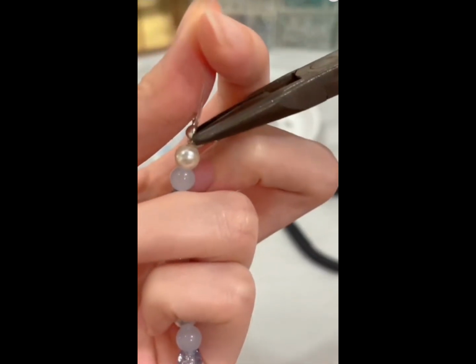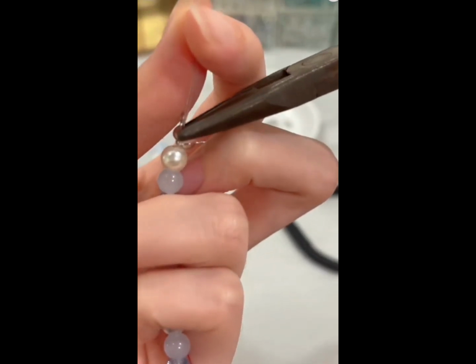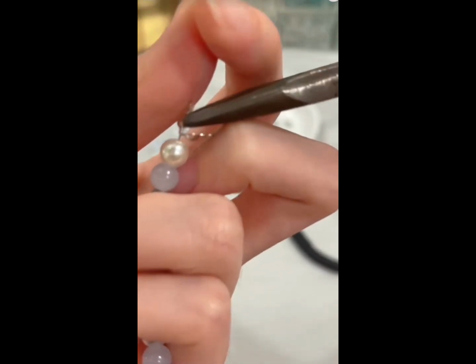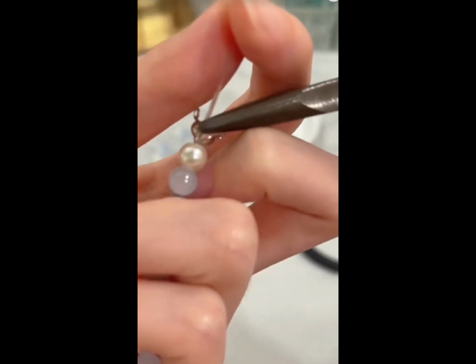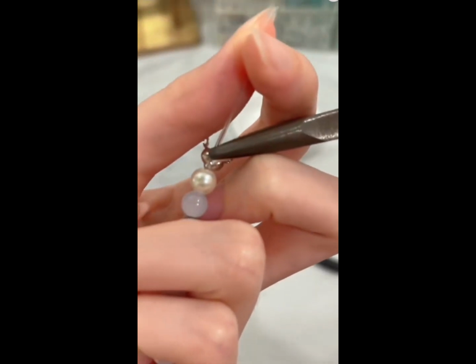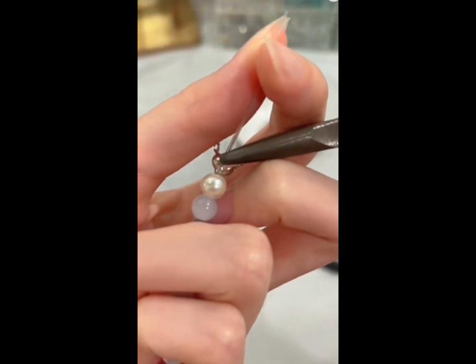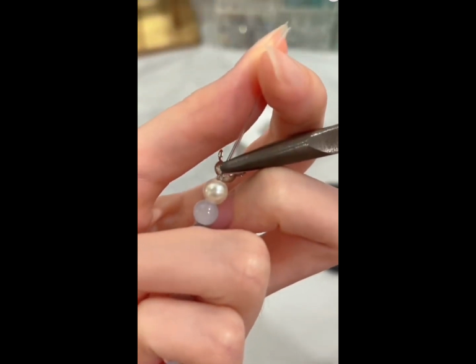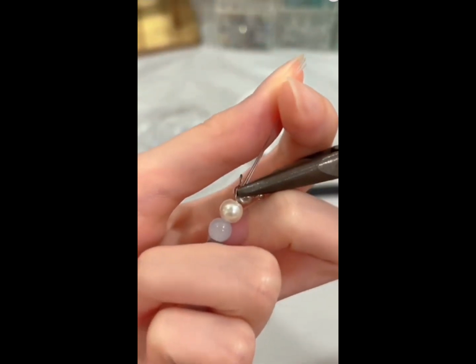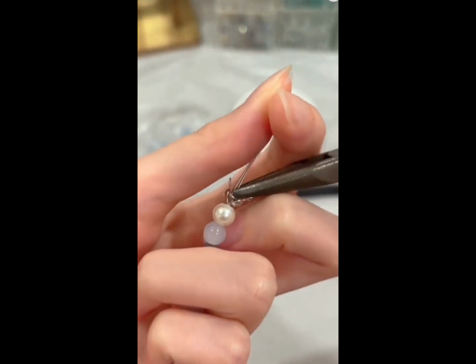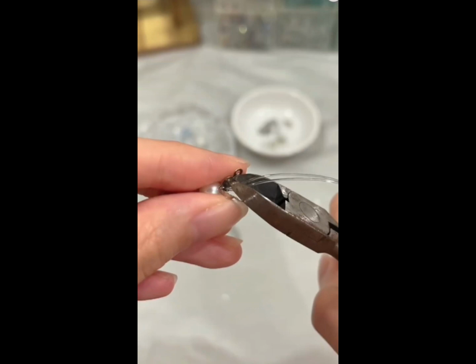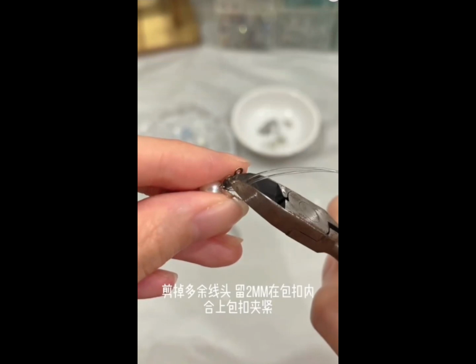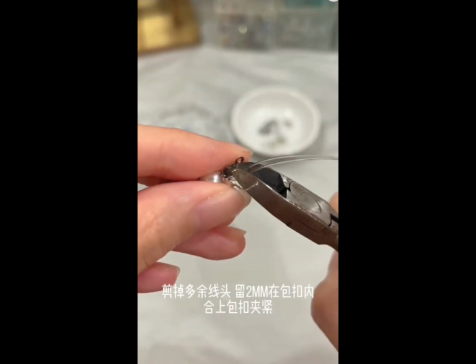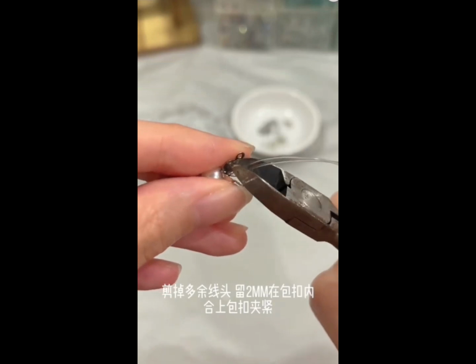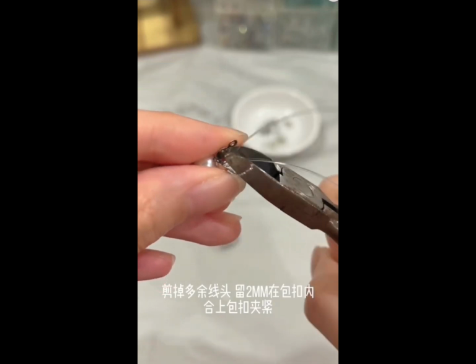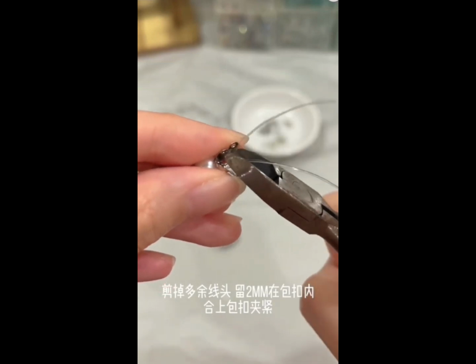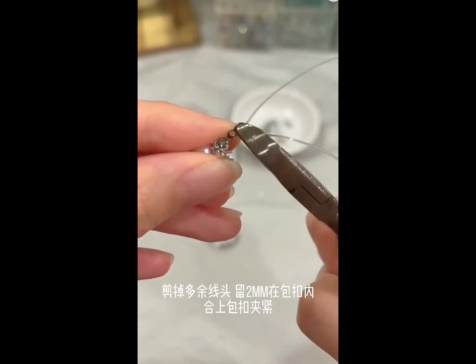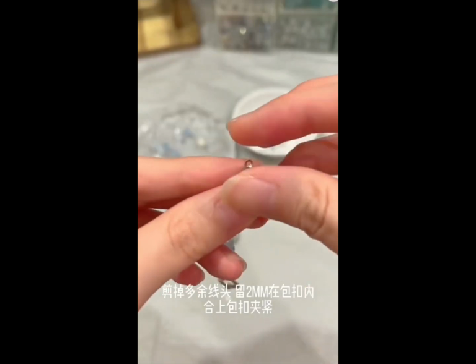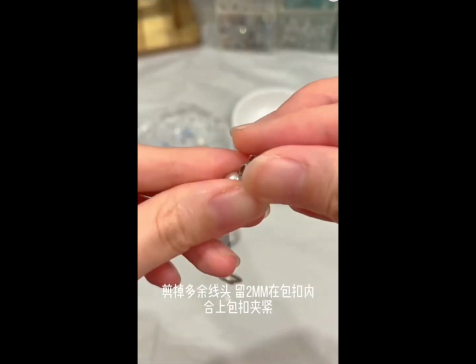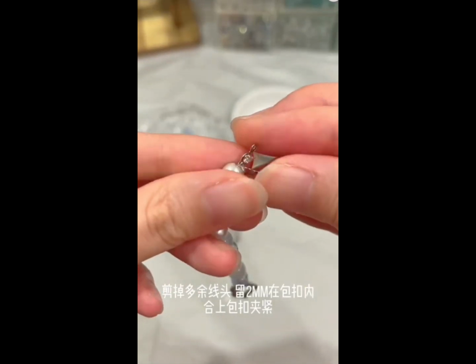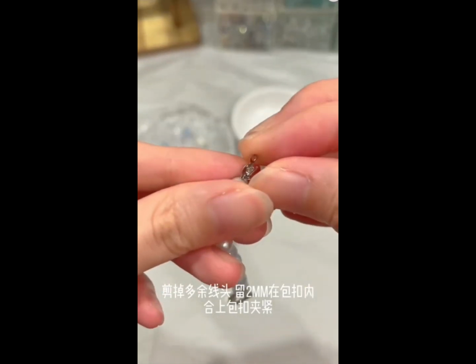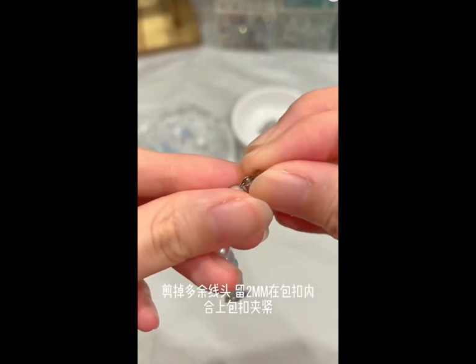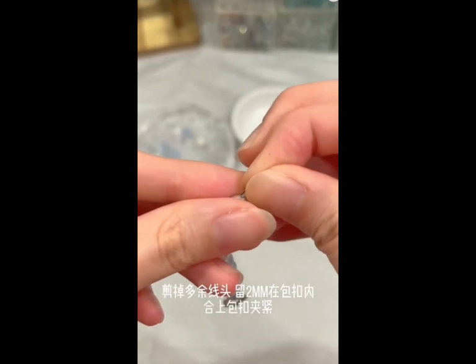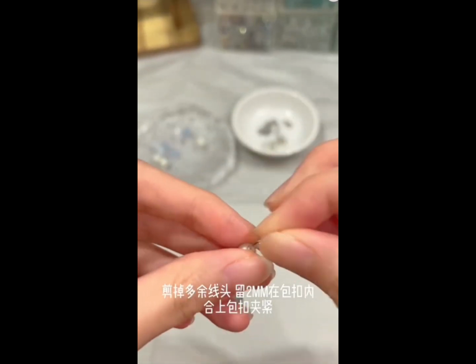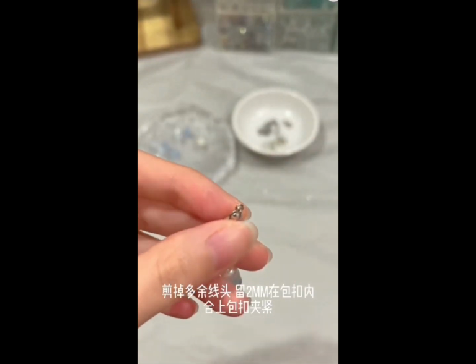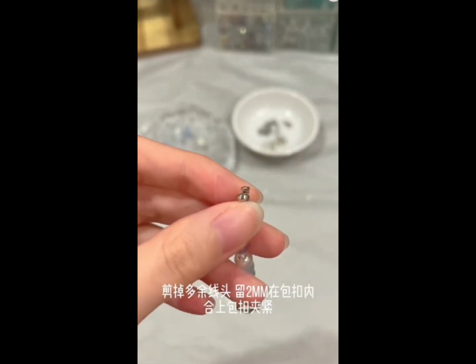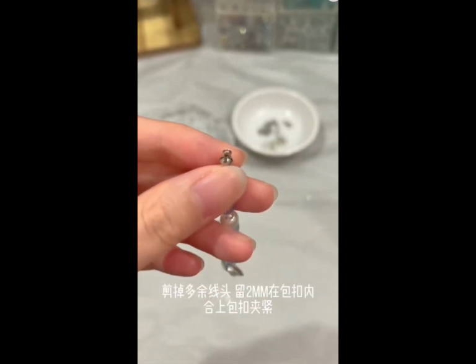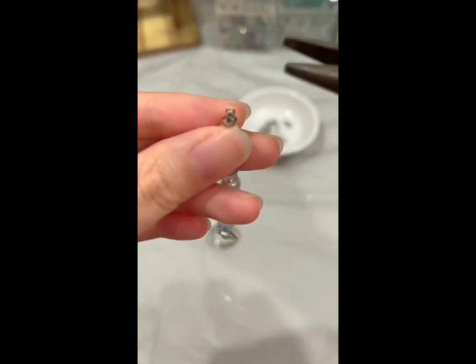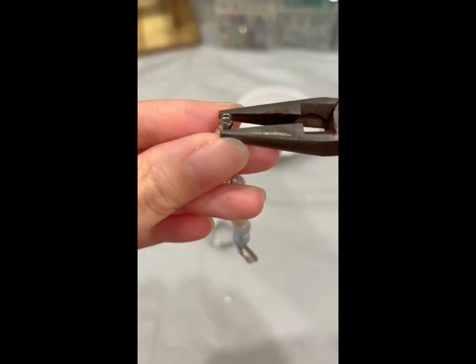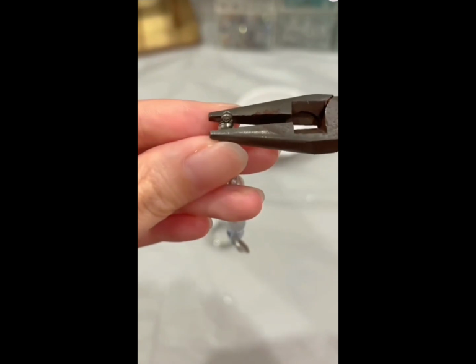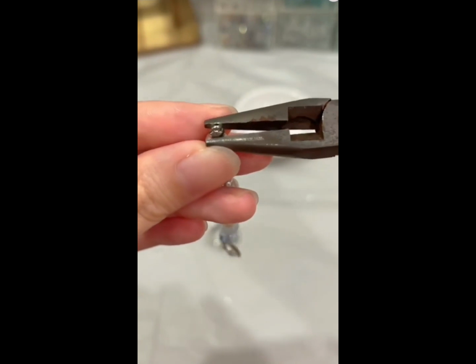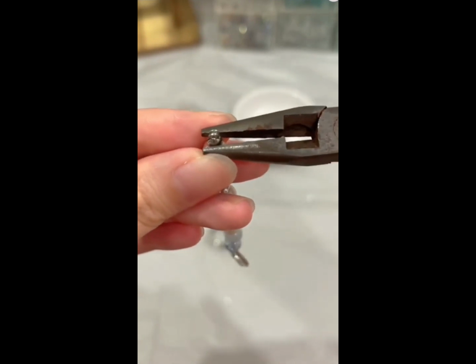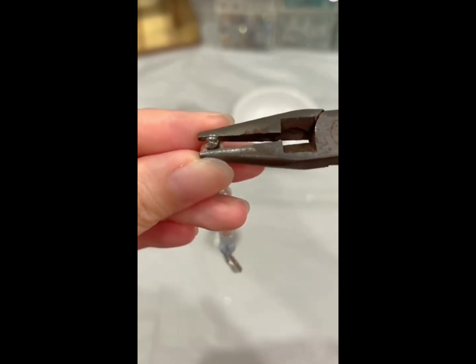Ask any of our staff if you need any assistance. Then you can trim off some of the extra string and clamp the buckle on top of the flatten ring tightly. Make sure that there is no gap and the two ends are flat.